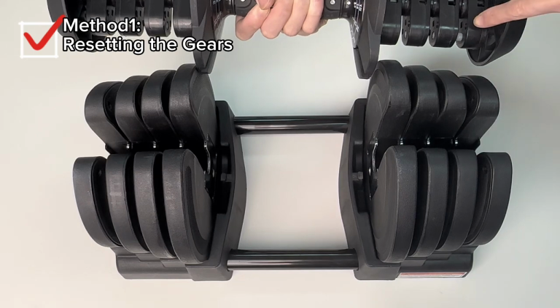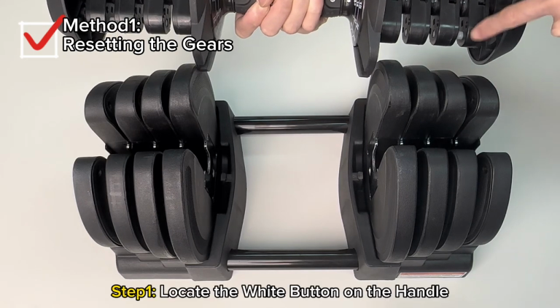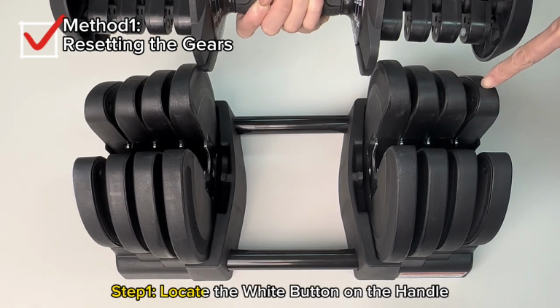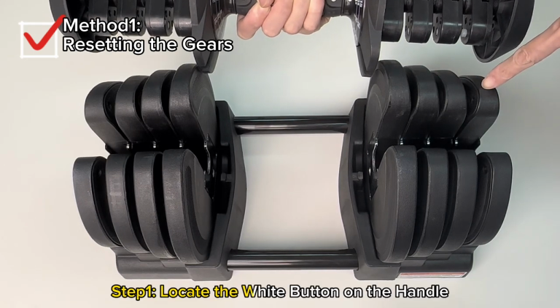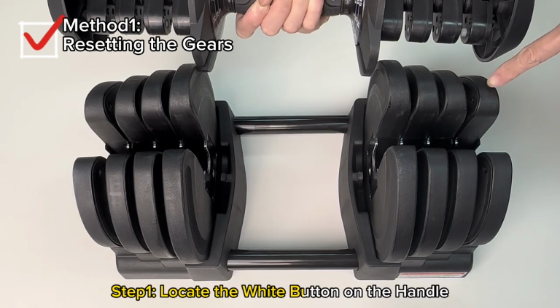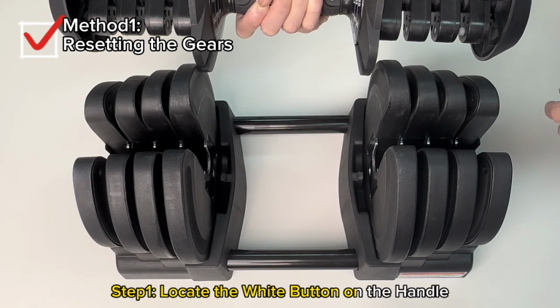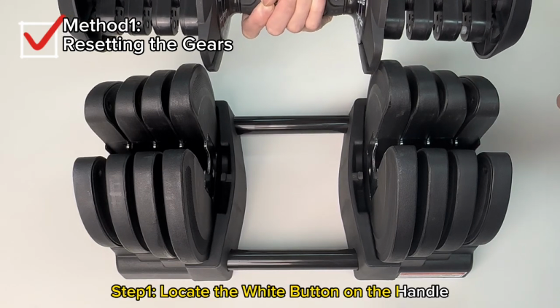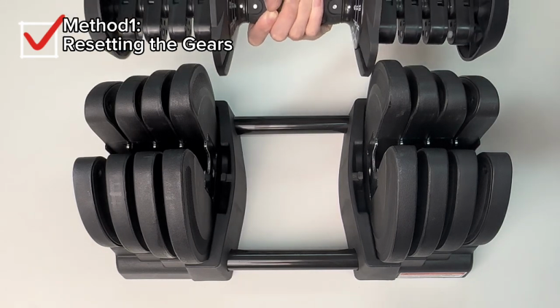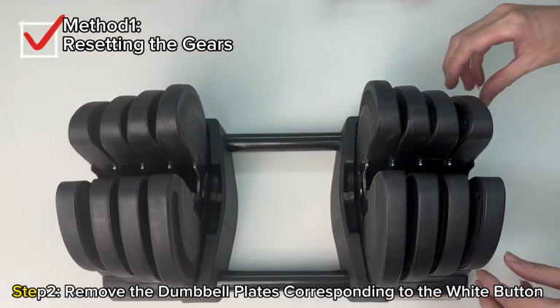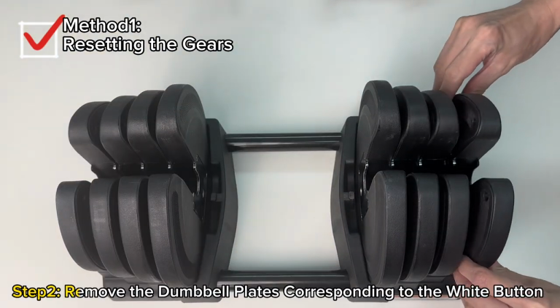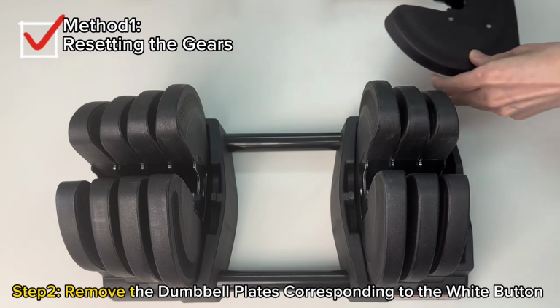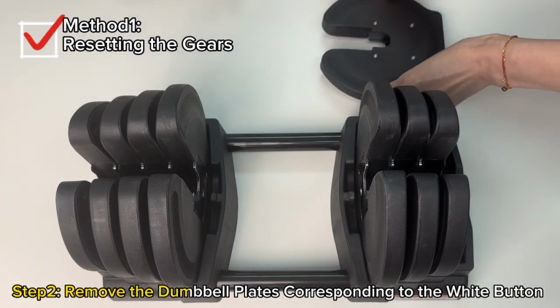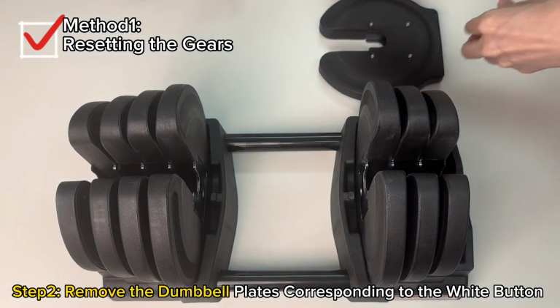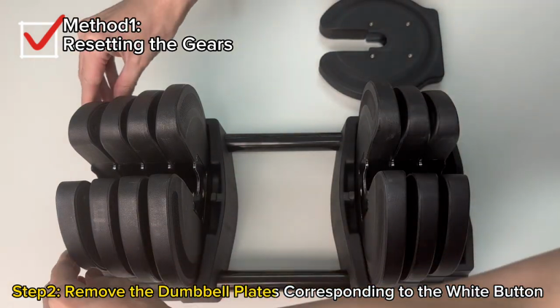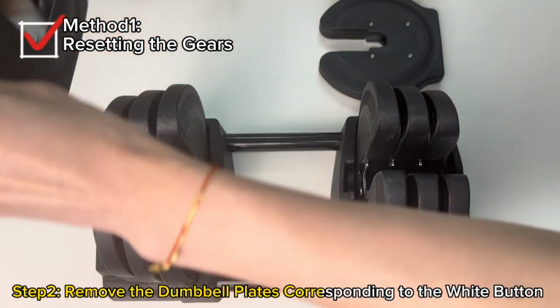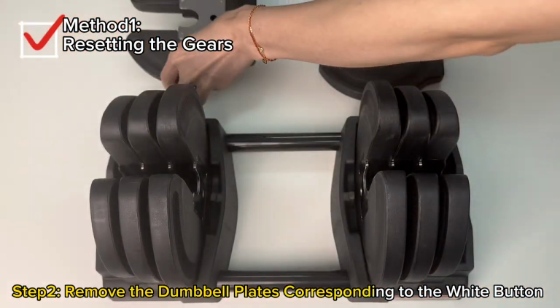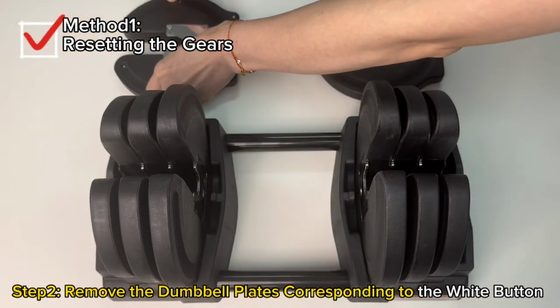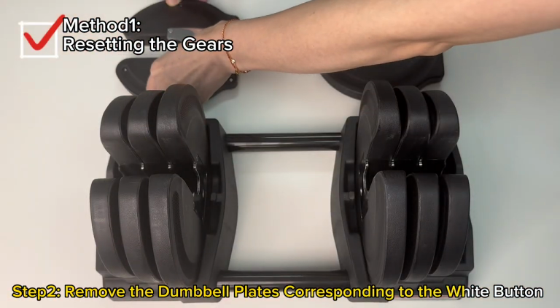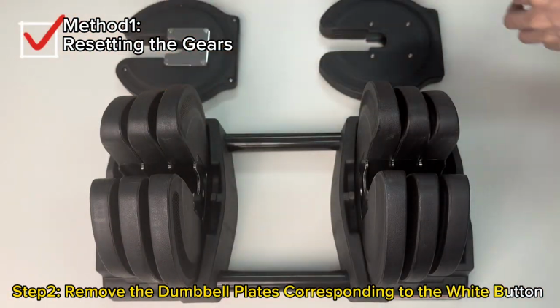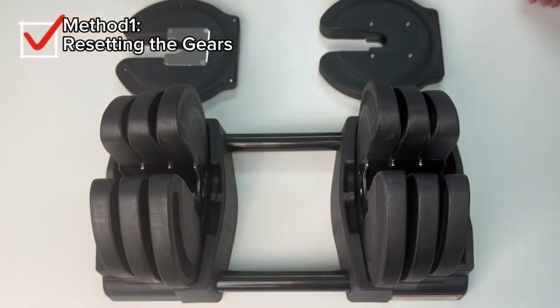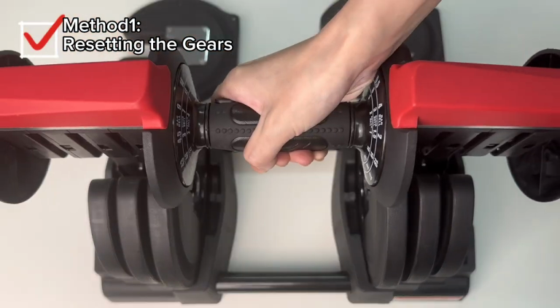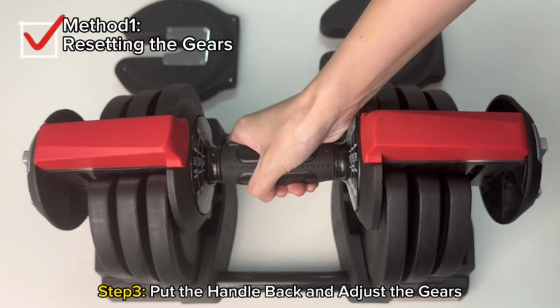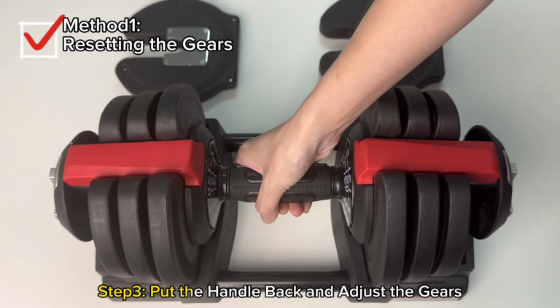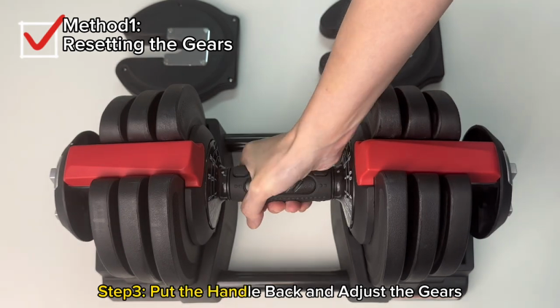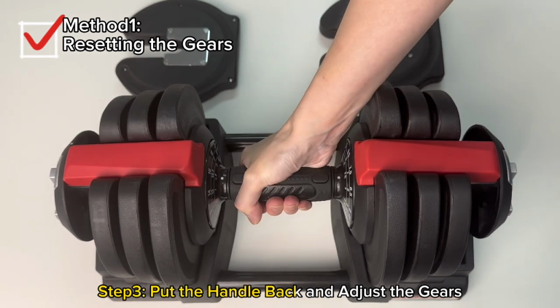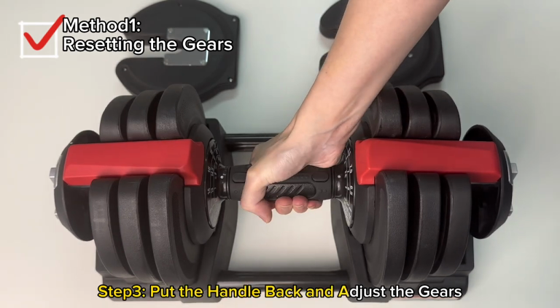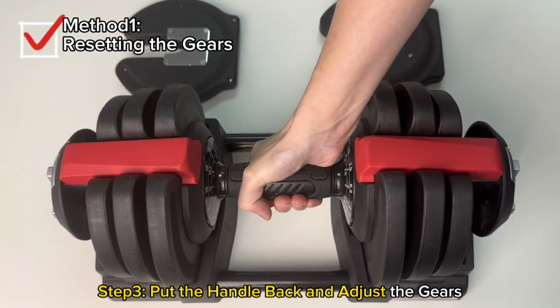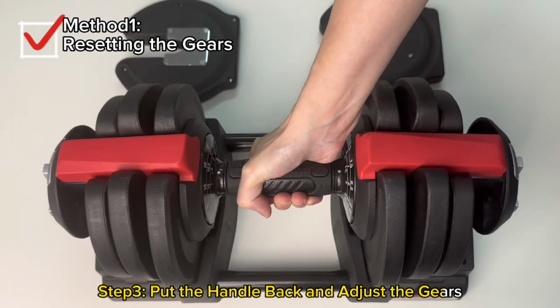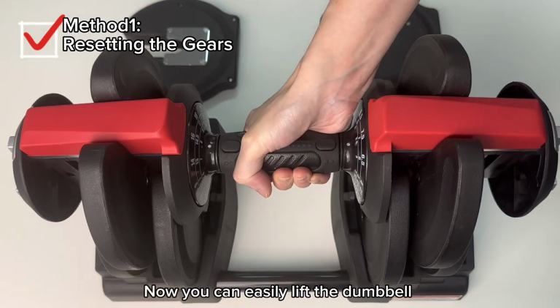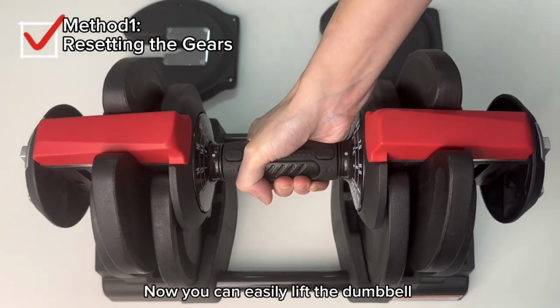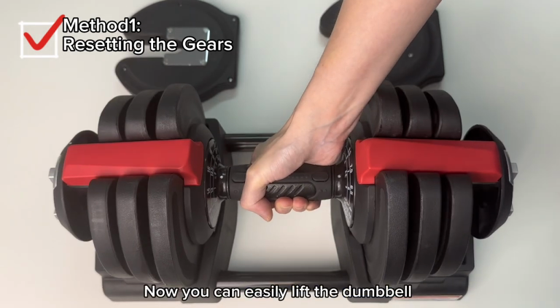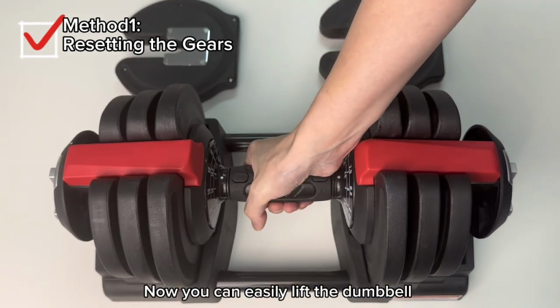Step 1: Locate the white button on the handle. Step 2: Remove the dumbbell plates corresponding to the white button. Step 3: Put the handle back and adjust the gears. Now you can easily lift the dumbbell.